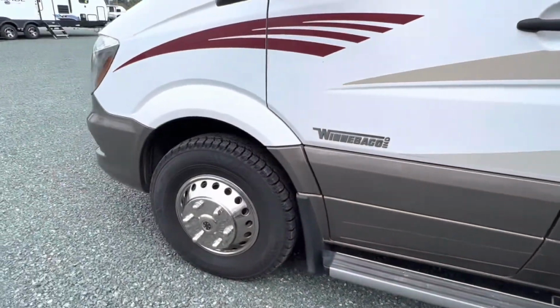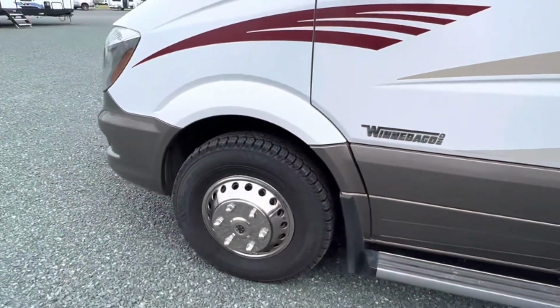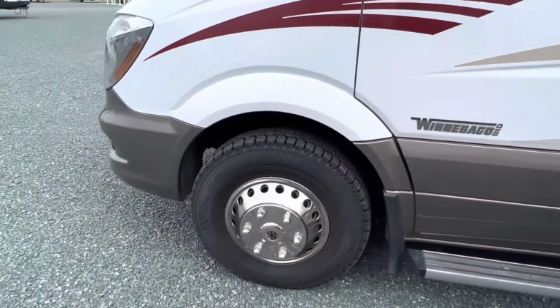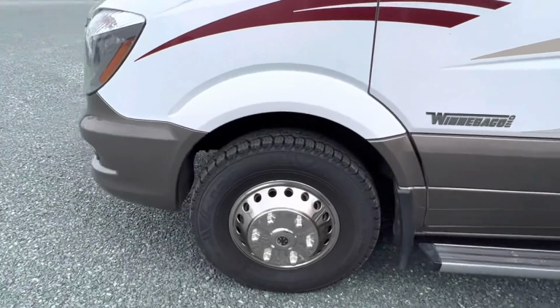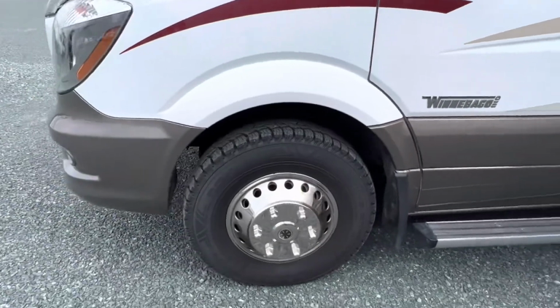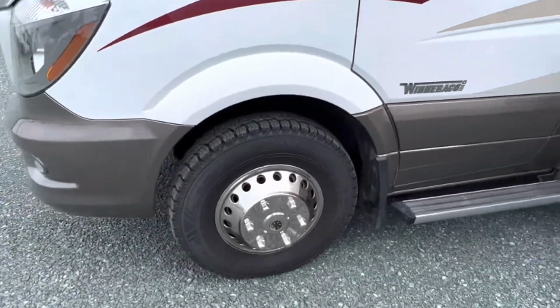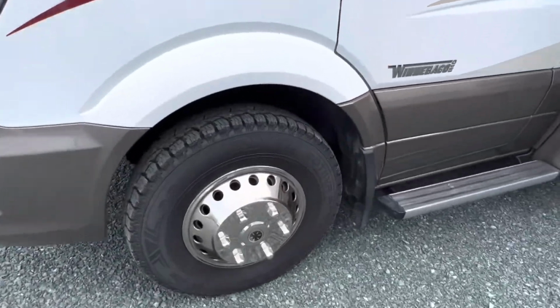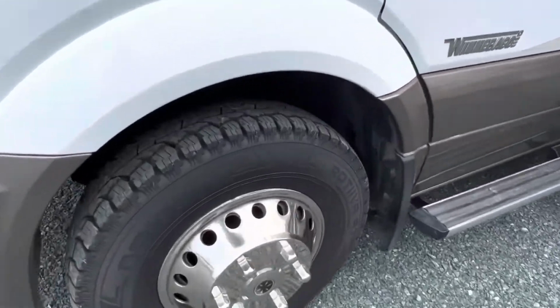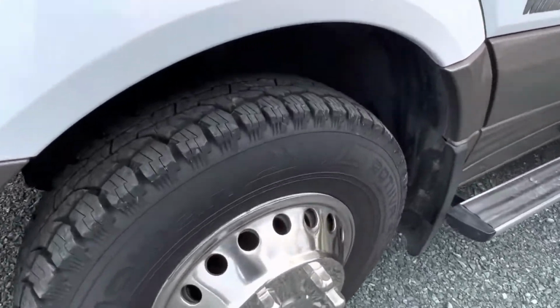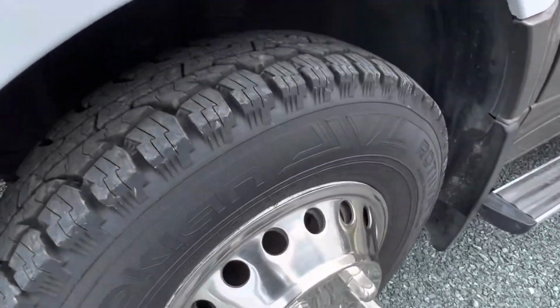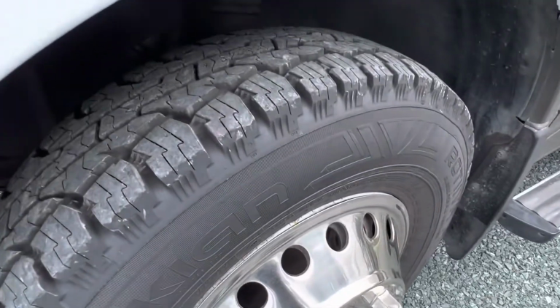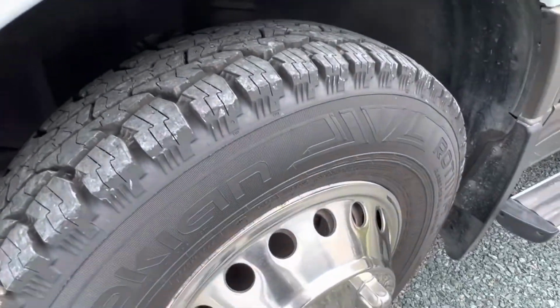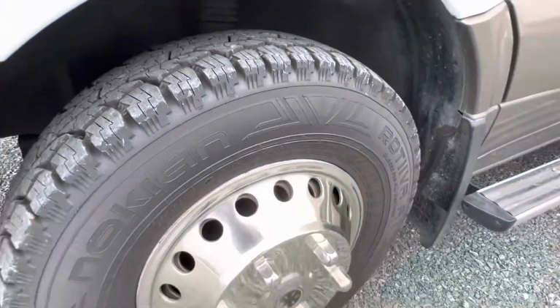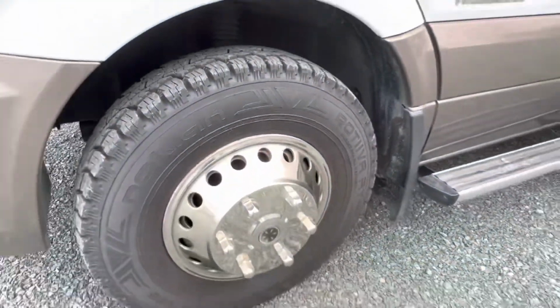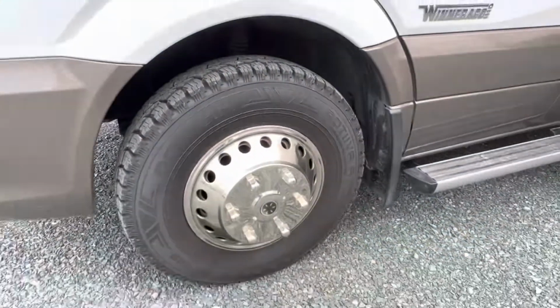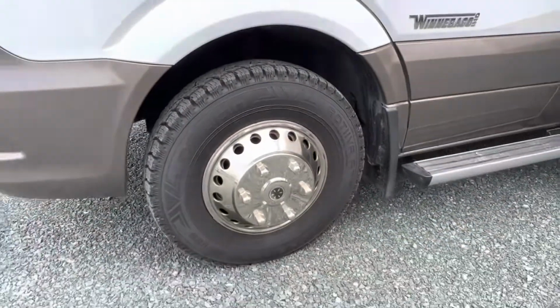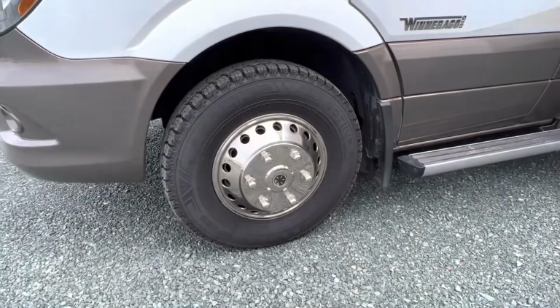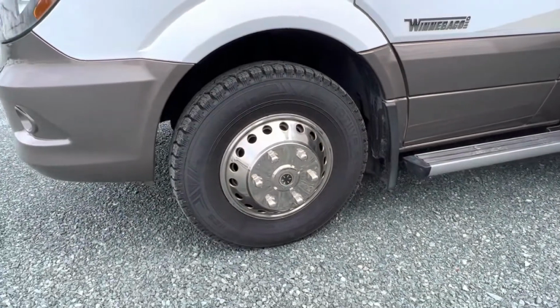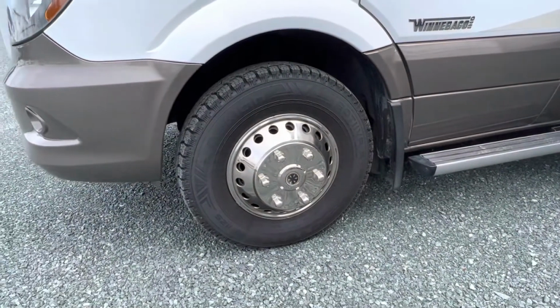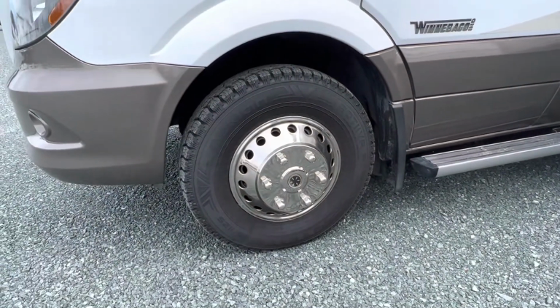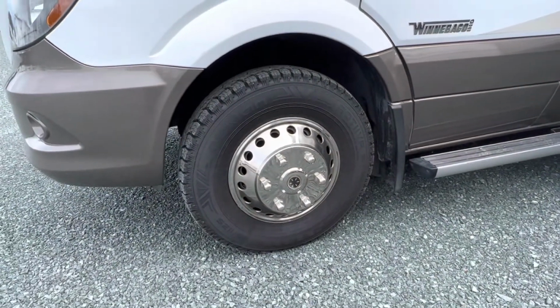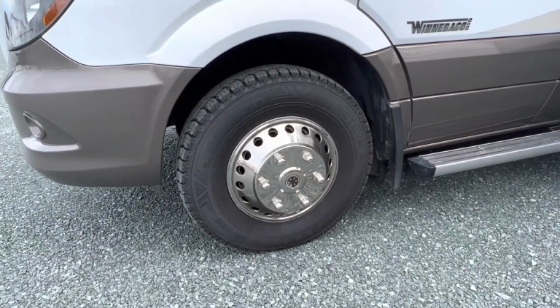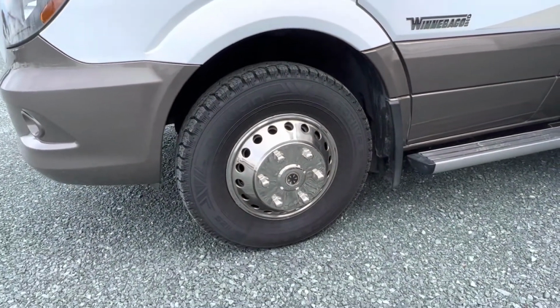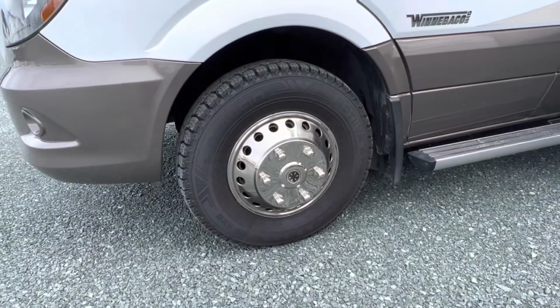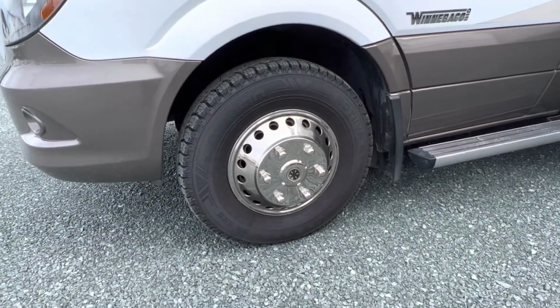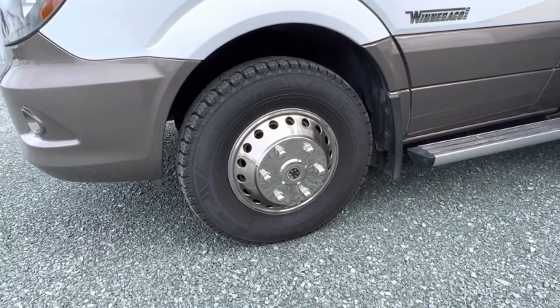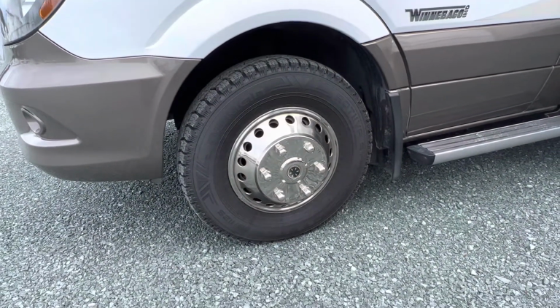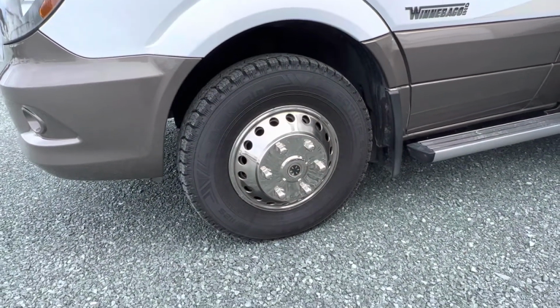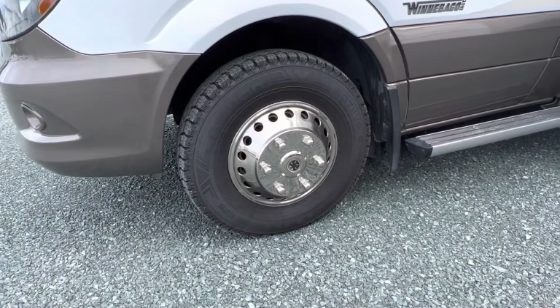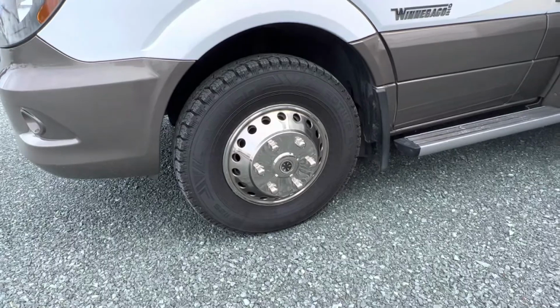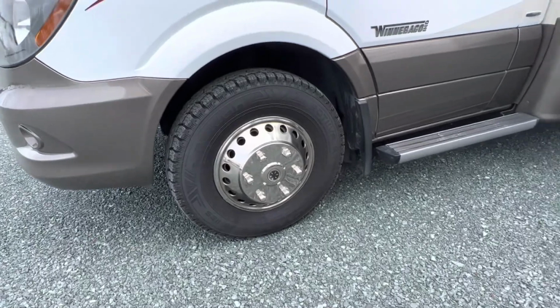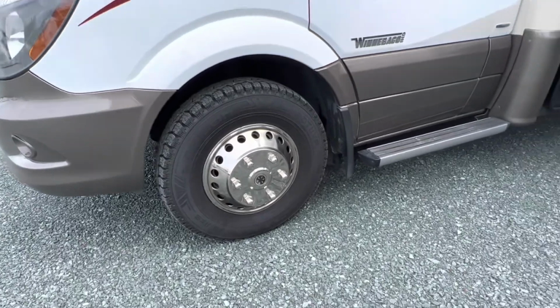The tires on this look really recent. You're dealing with a Nokian Road Hiva AT, so it's an all-terrain tire, which is going to be a little more durable if you are taking this off-road at all.